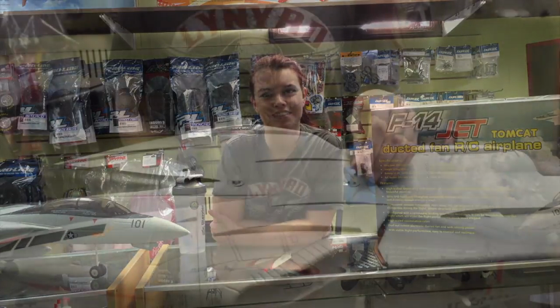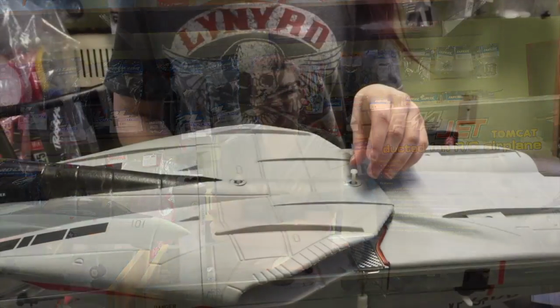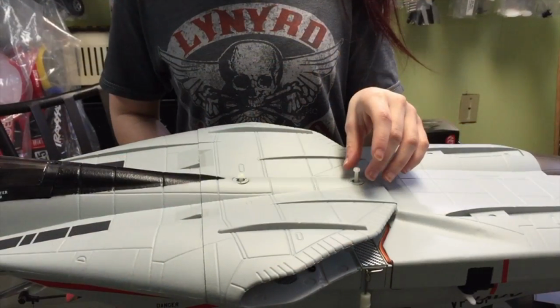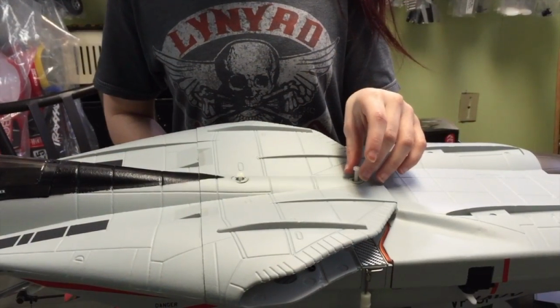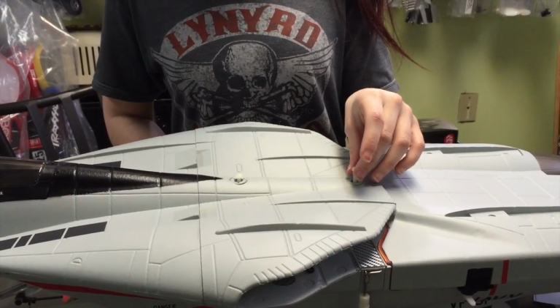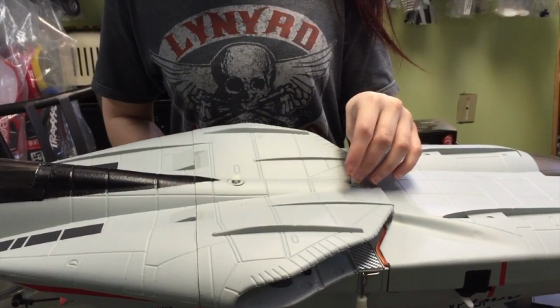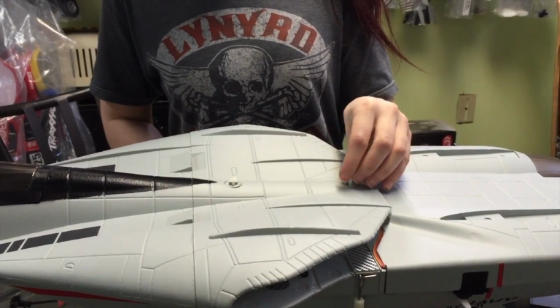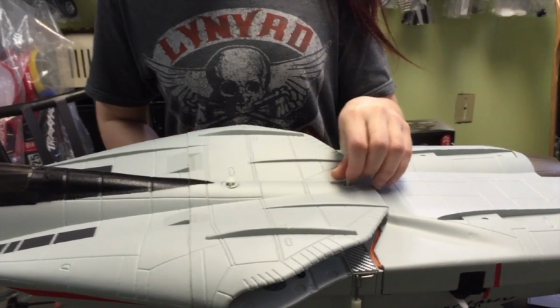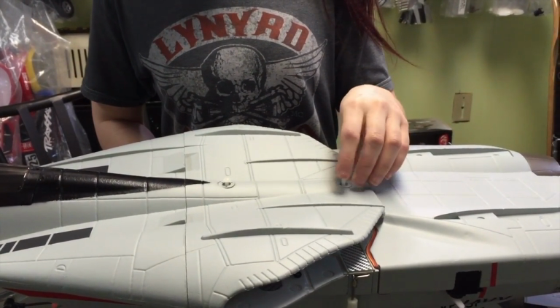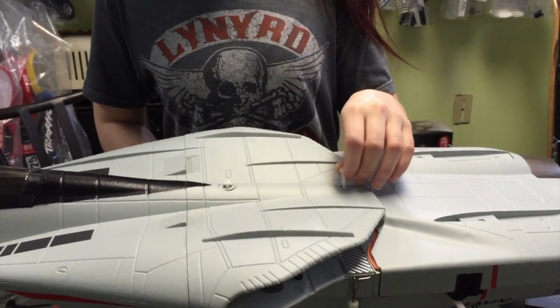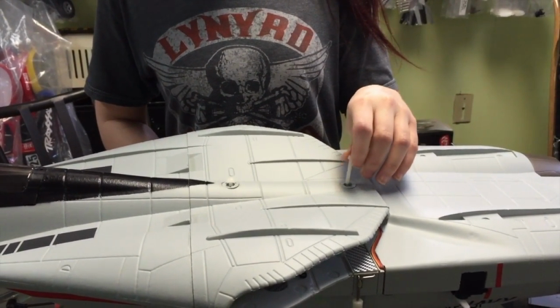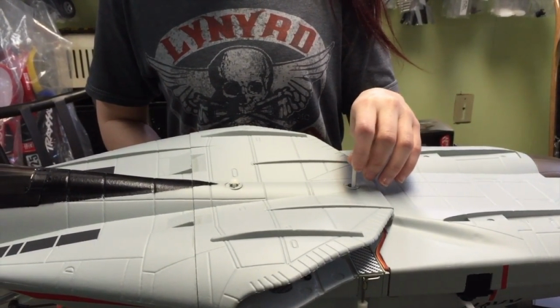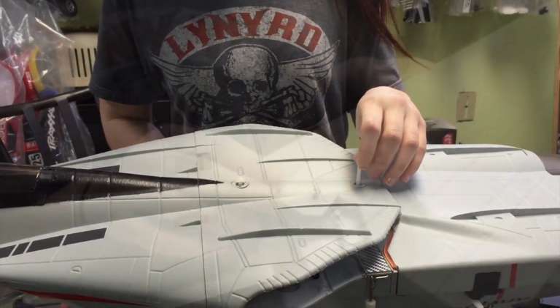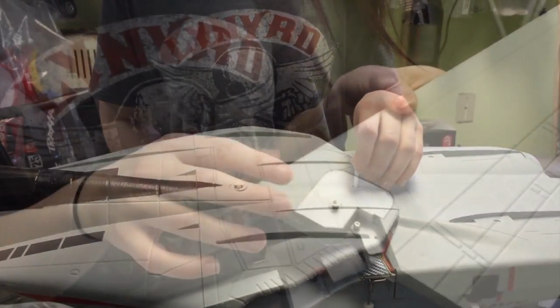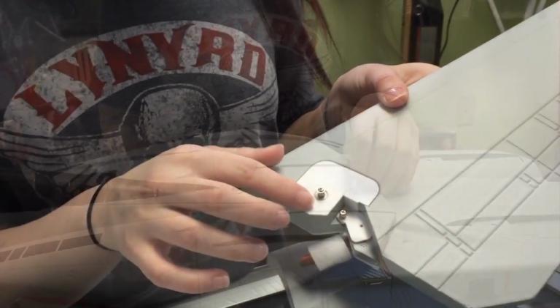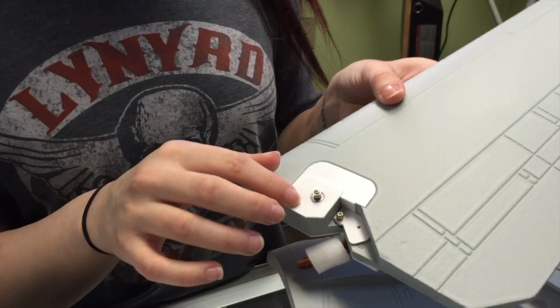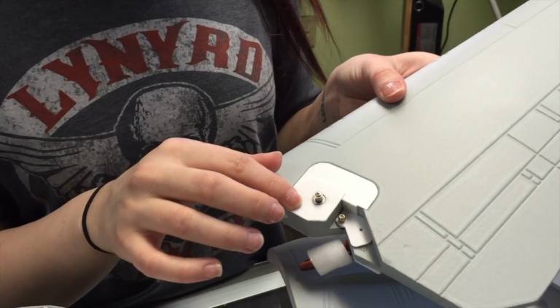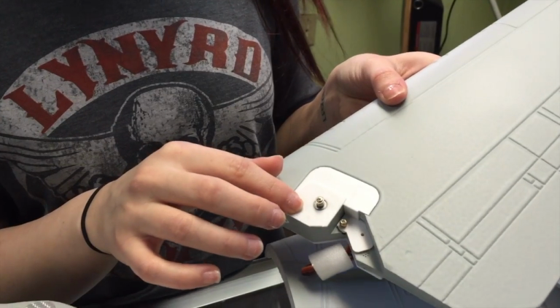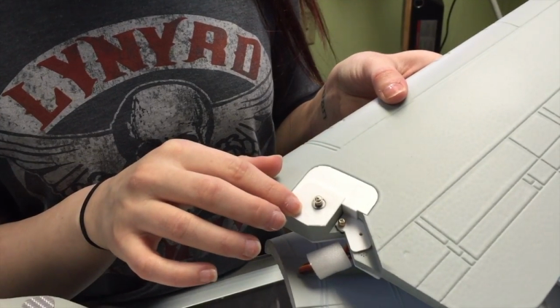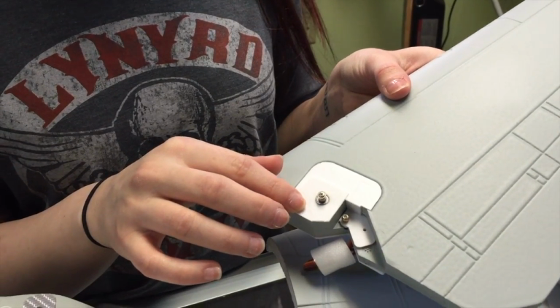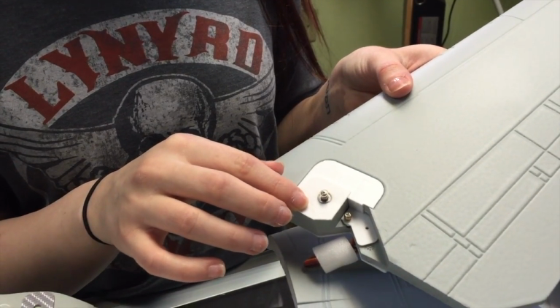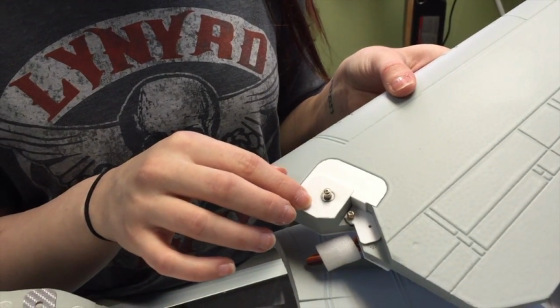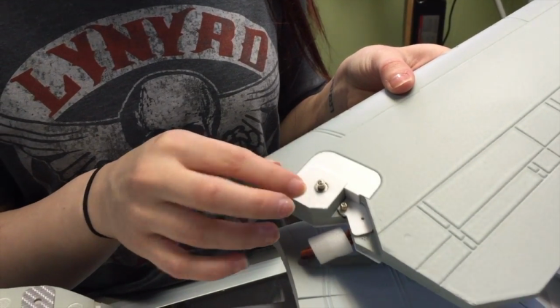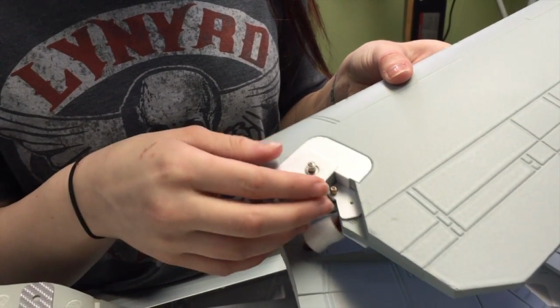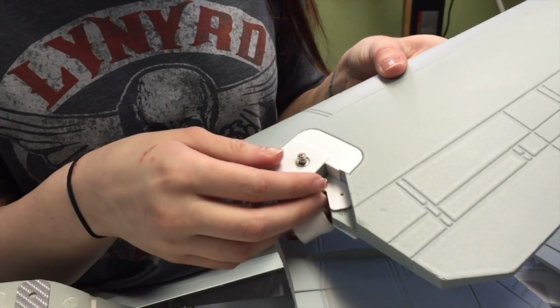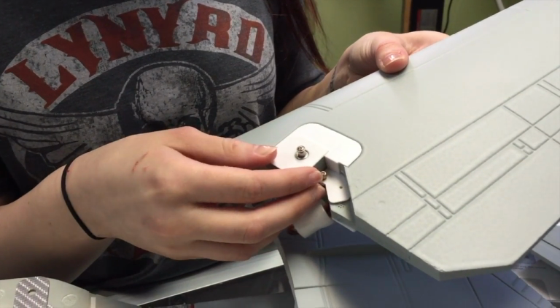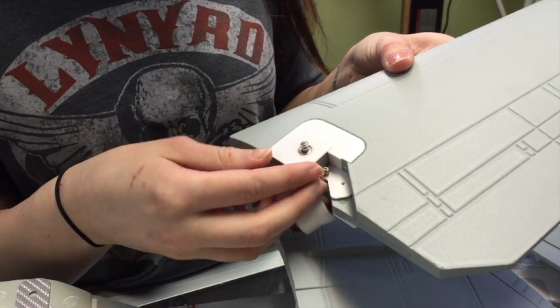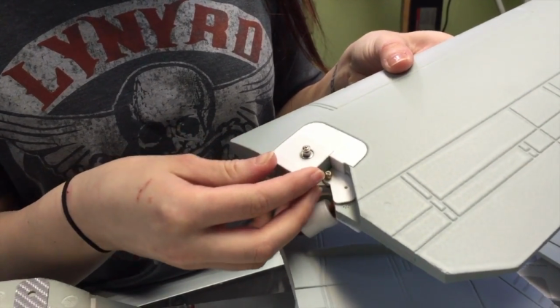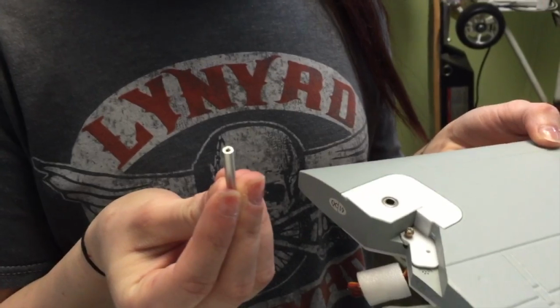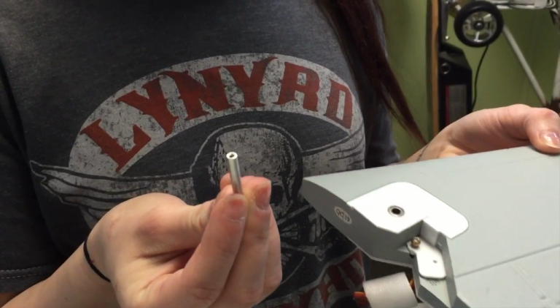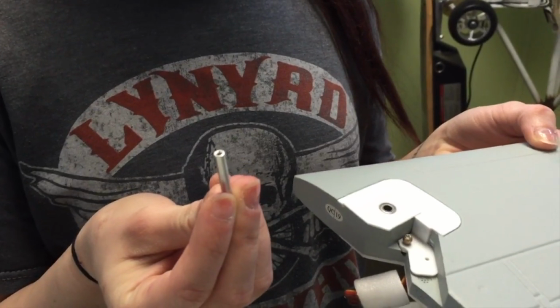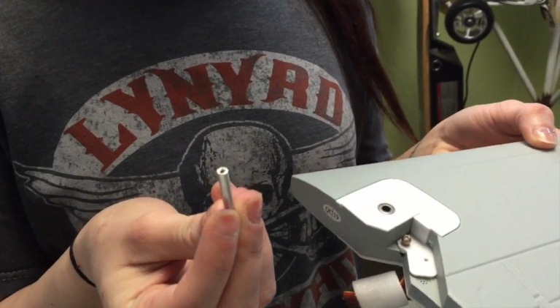The first thing you're gonna do is unscrew the screws on top of the fuselage. This right here is the hinge point made by the factory, so we have to start by removing that. This is what the hinge point looks like.